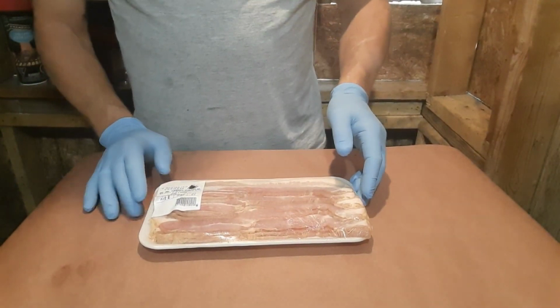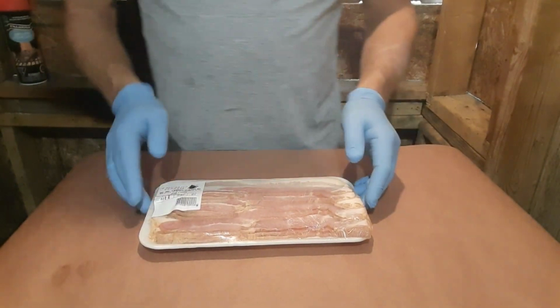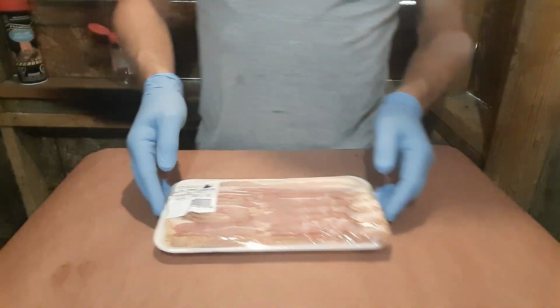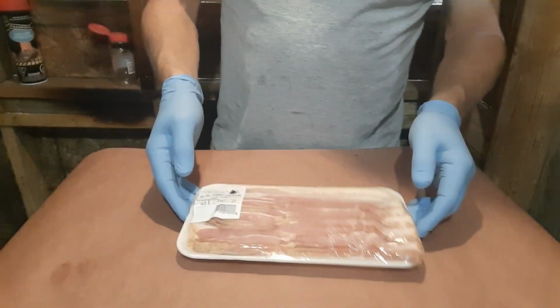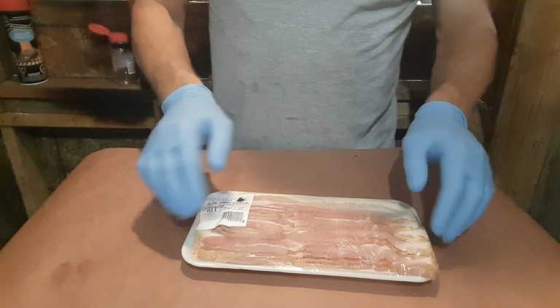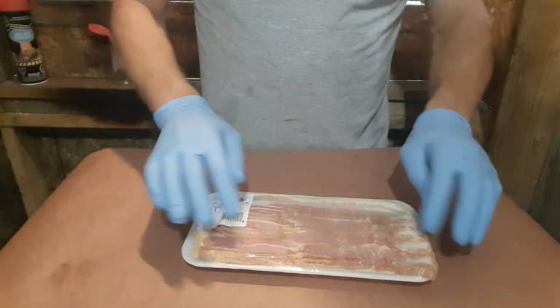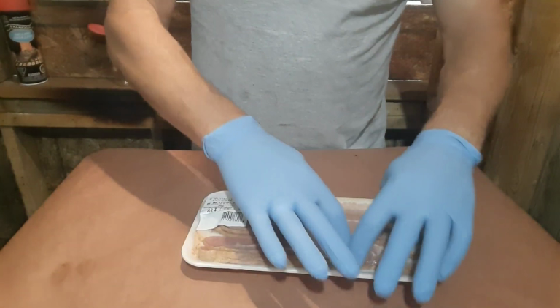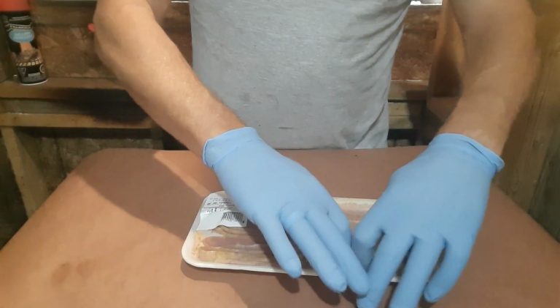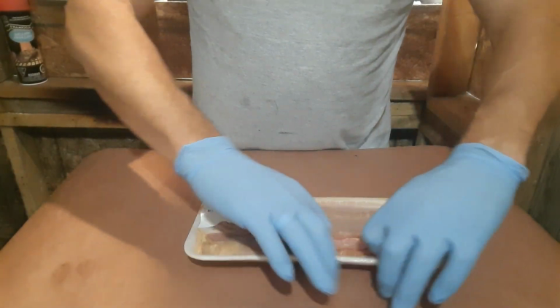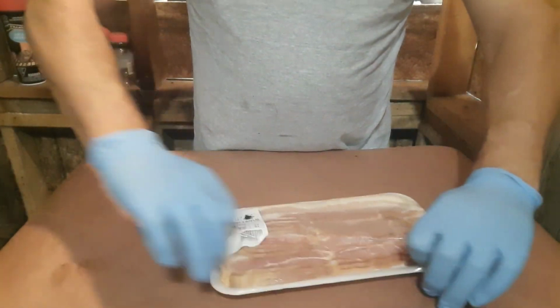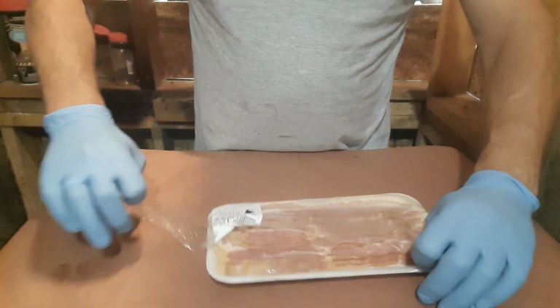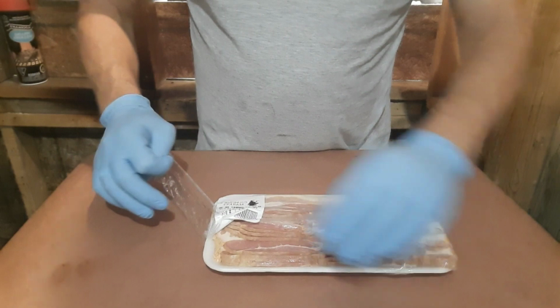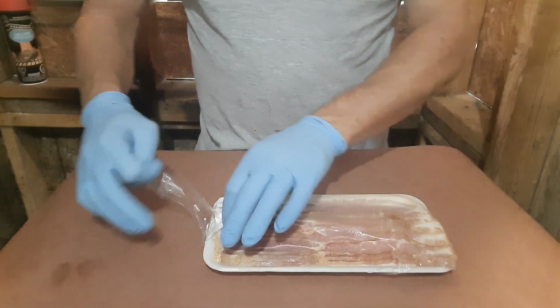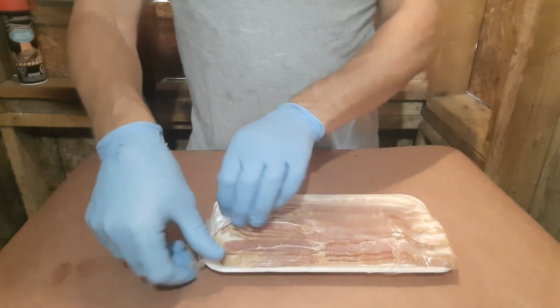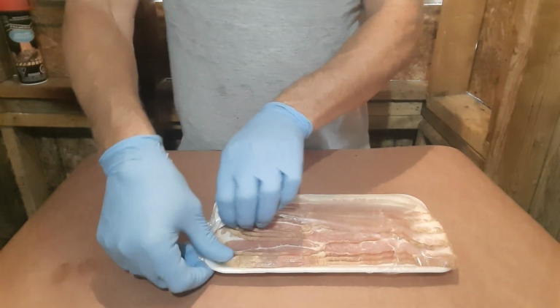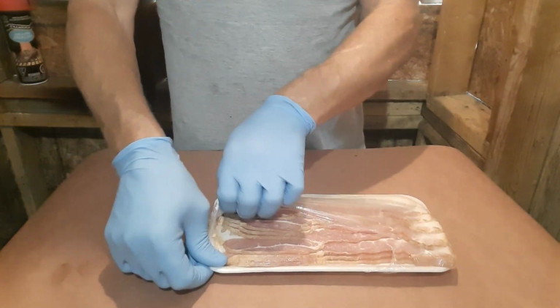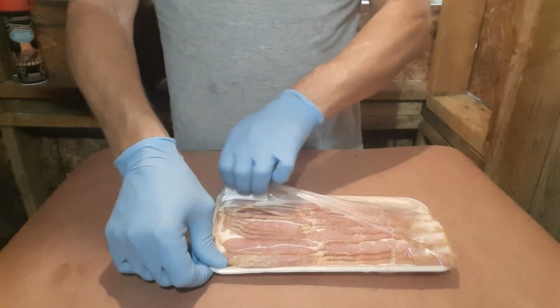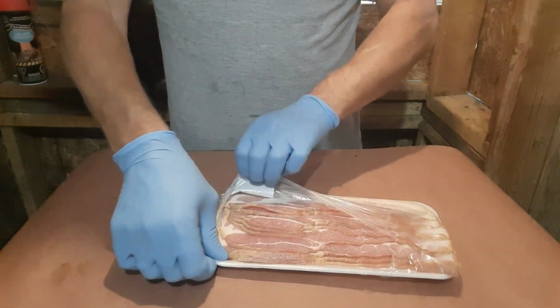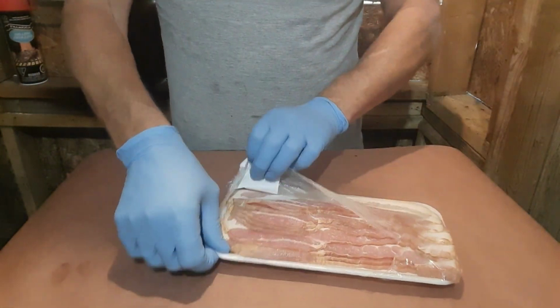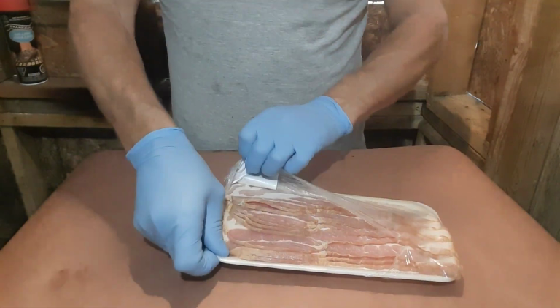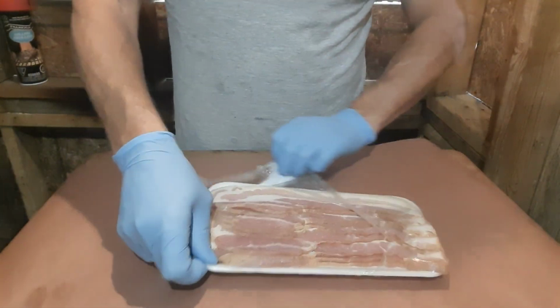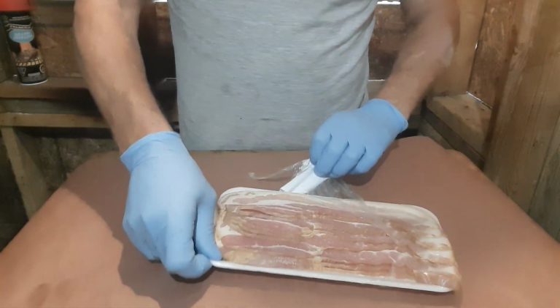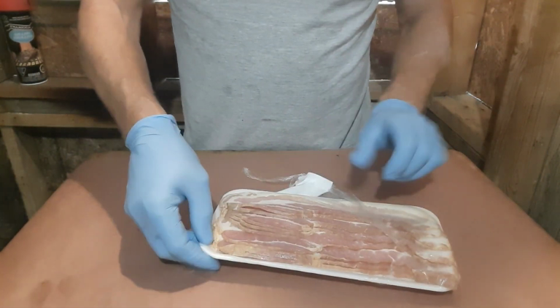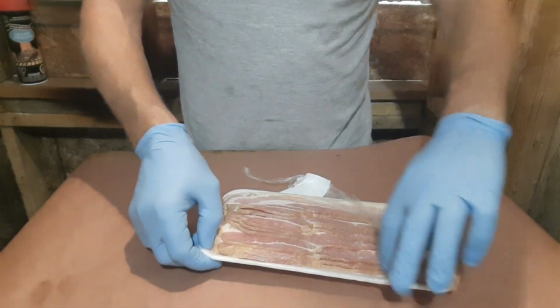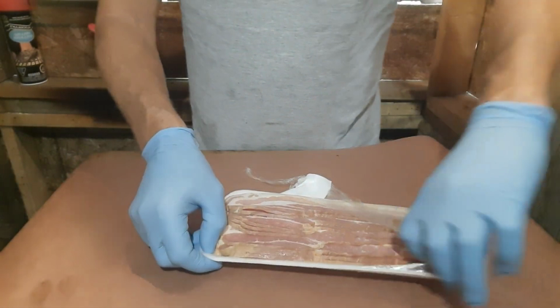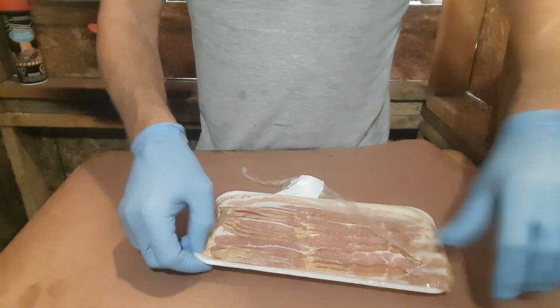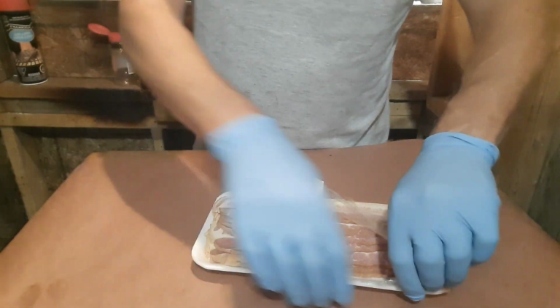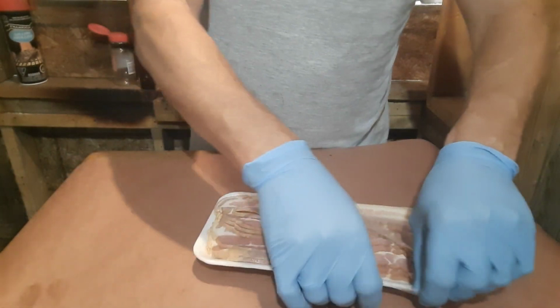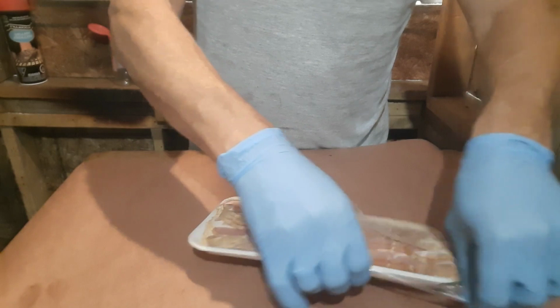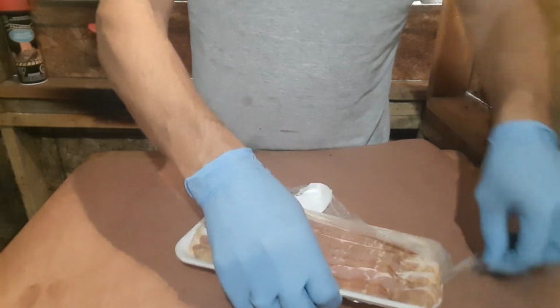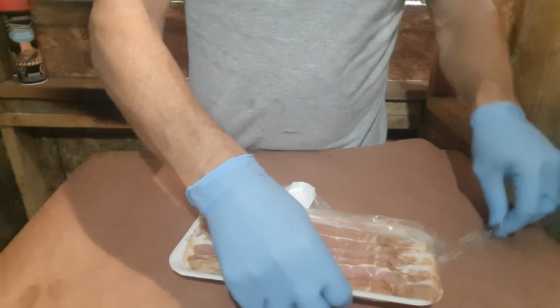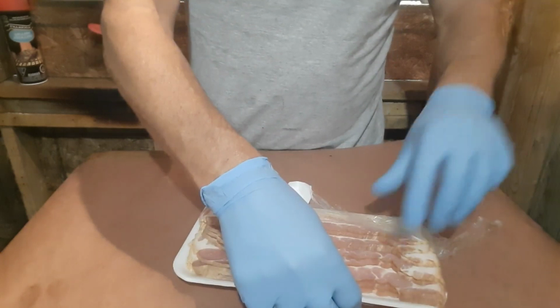All right, my friends, just wanted to show you this bacon — it's nice and thick. It's not like the stuff you buy at the store where it's thin and pretty much see-through.